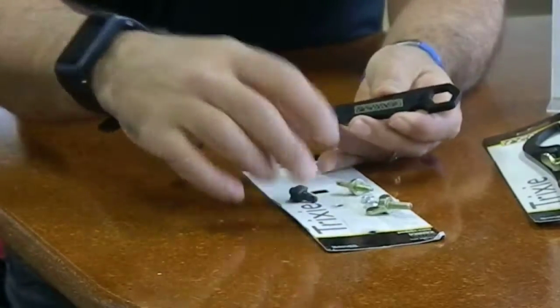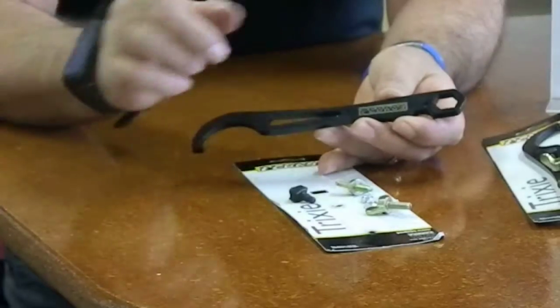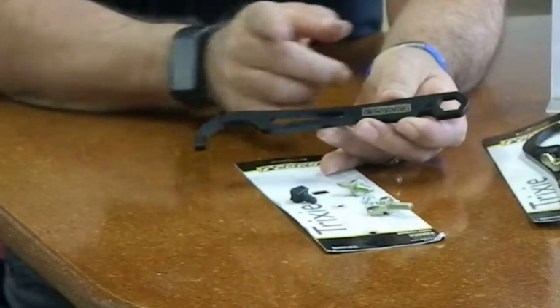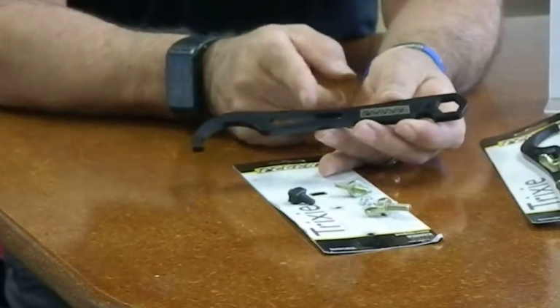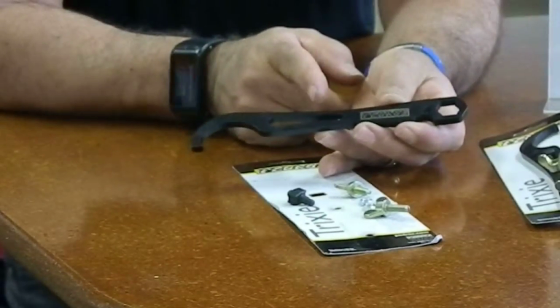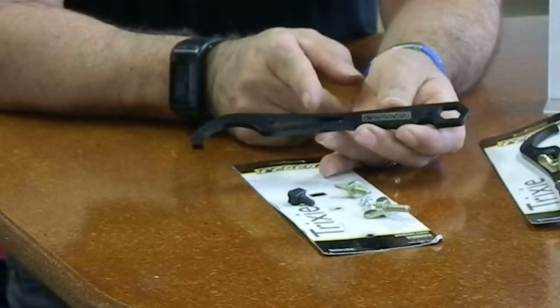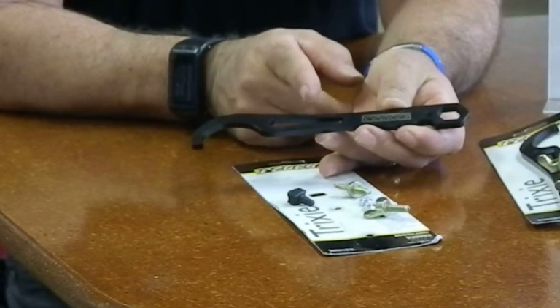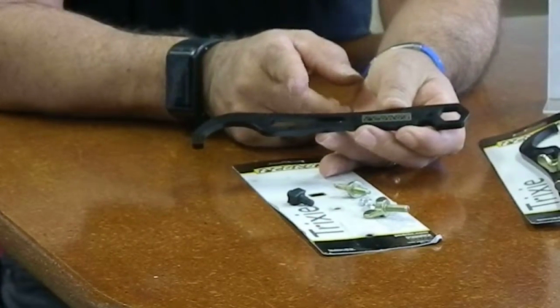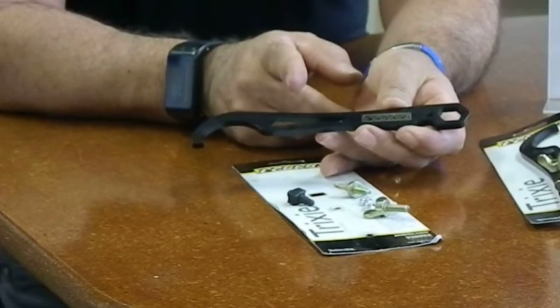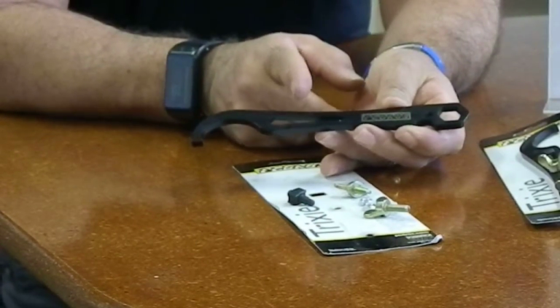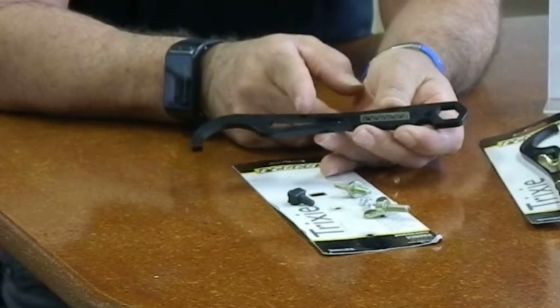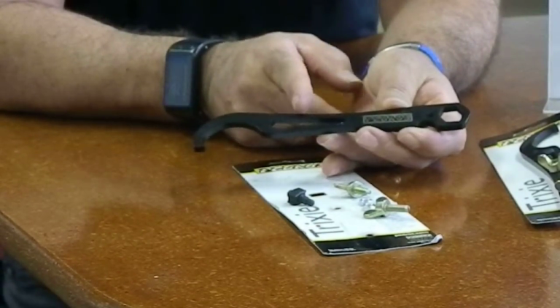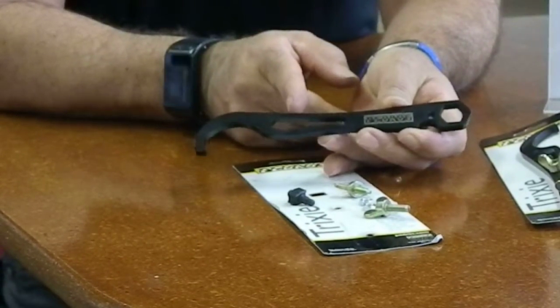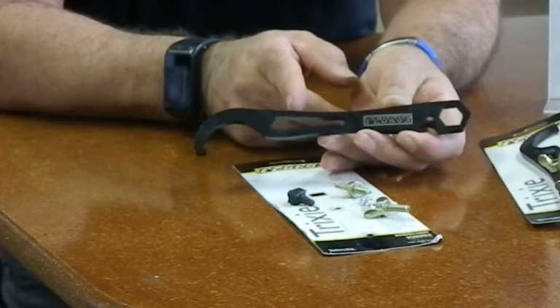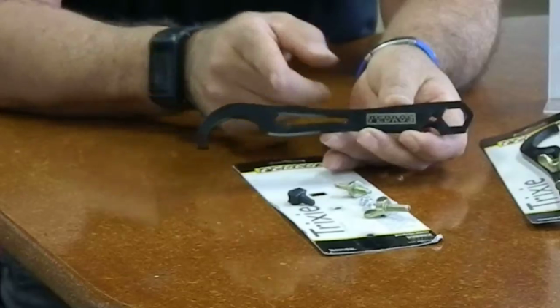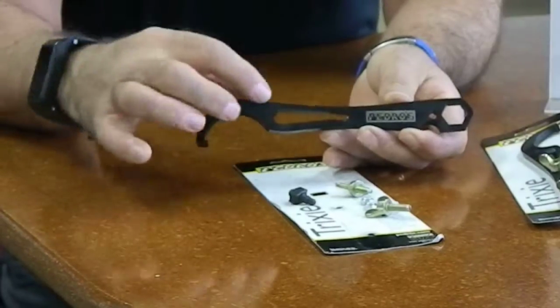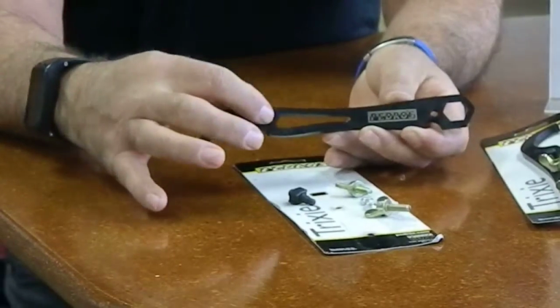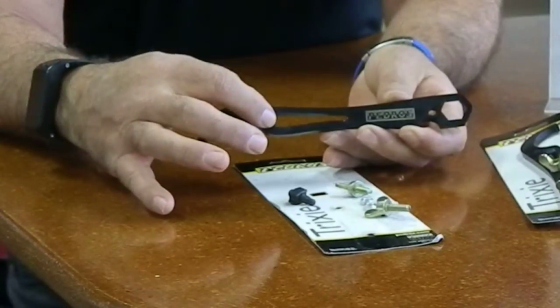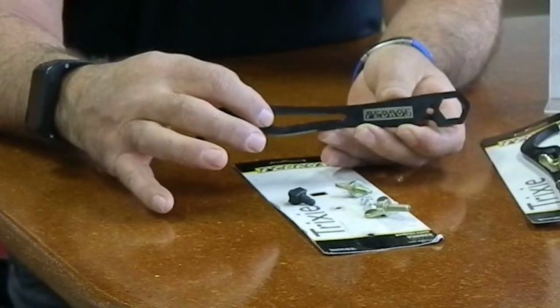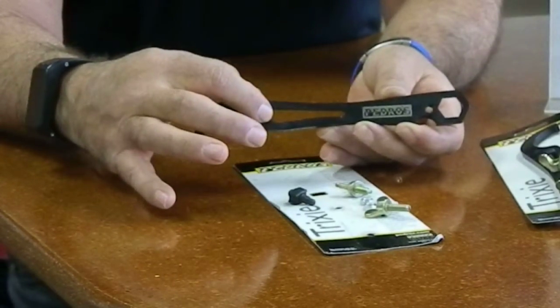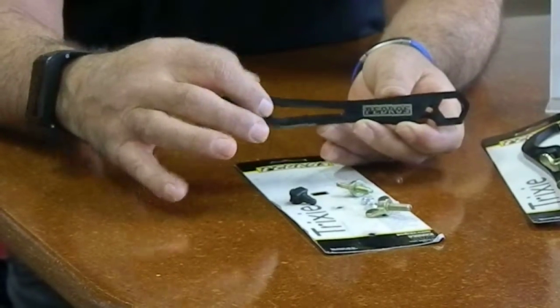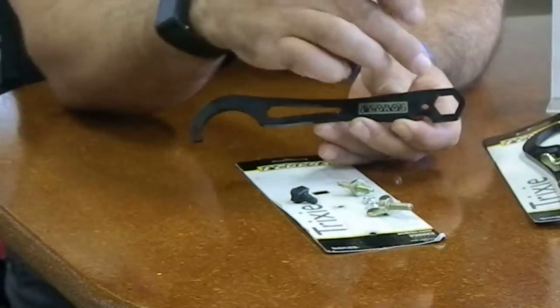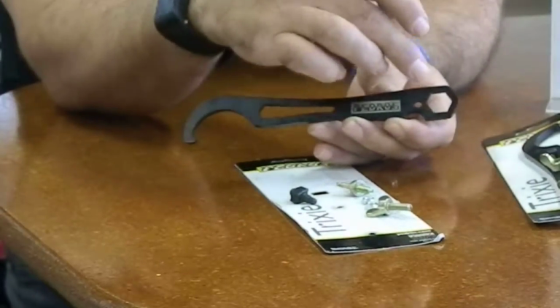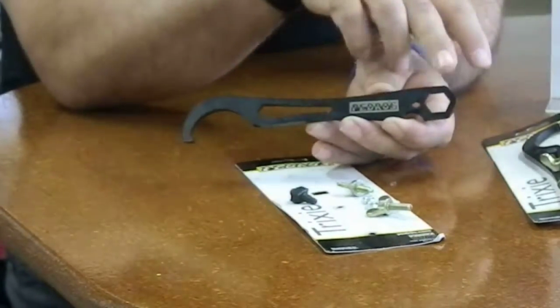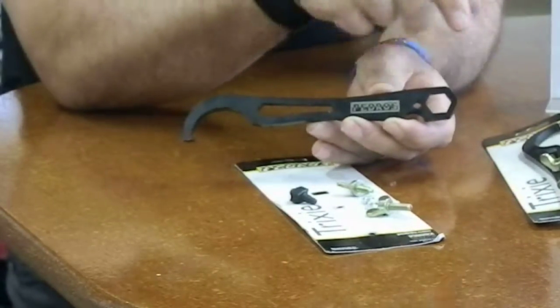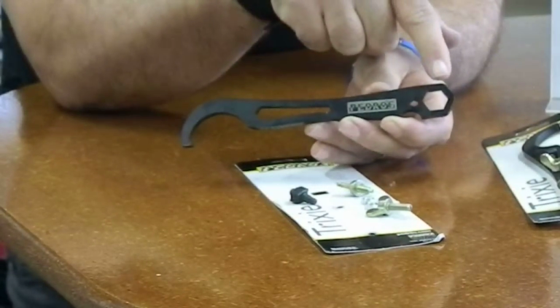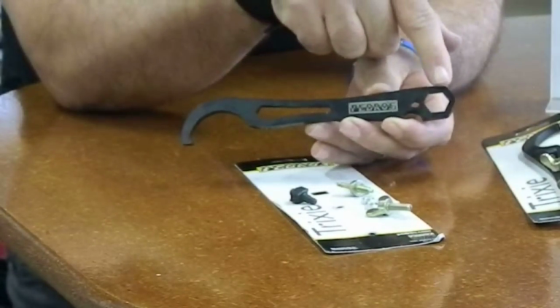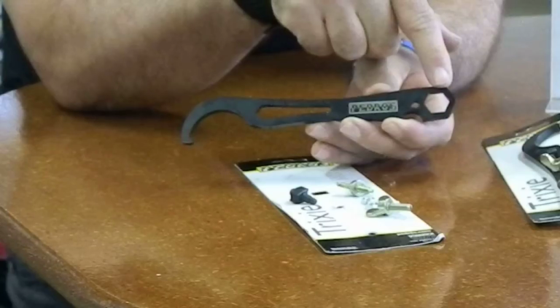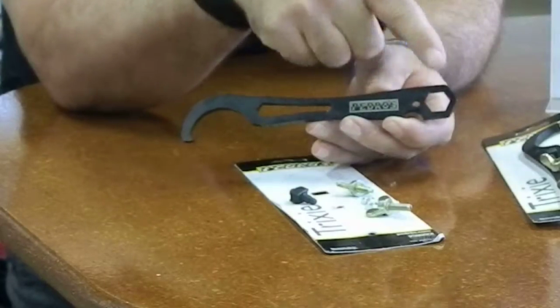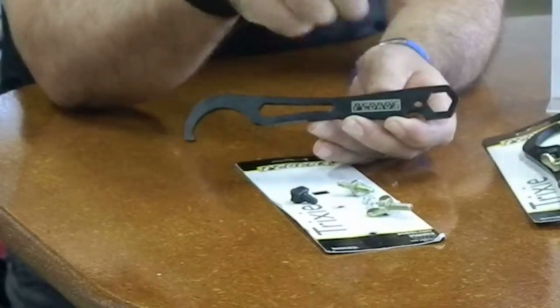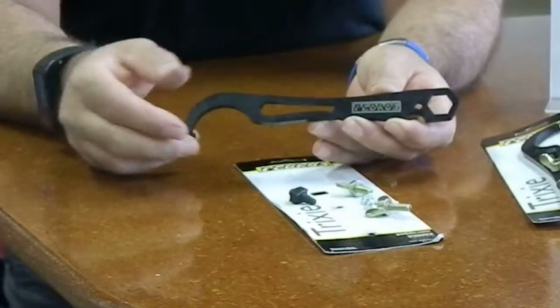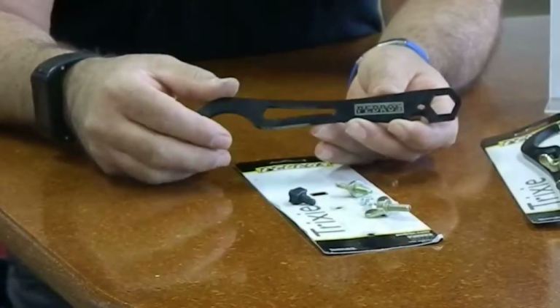I'm going to leave it out for a minute so I can show you the next set of tools on here. Here's your eight, nine, and ten millimeter box end wrenches. And on this end is your 15 millimeter box end for tightening your wheels down.